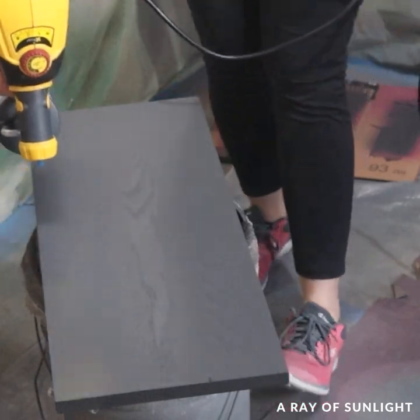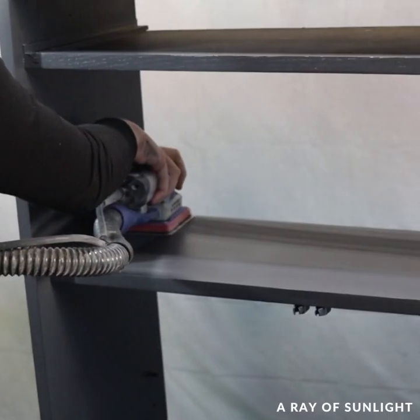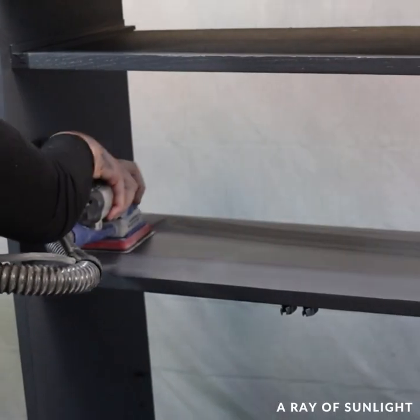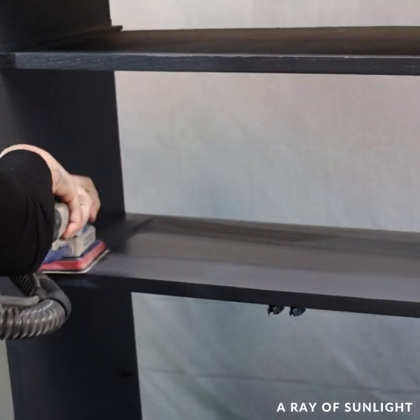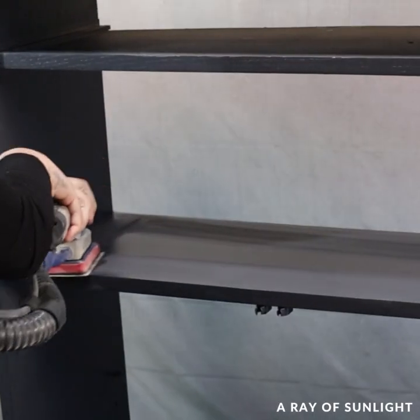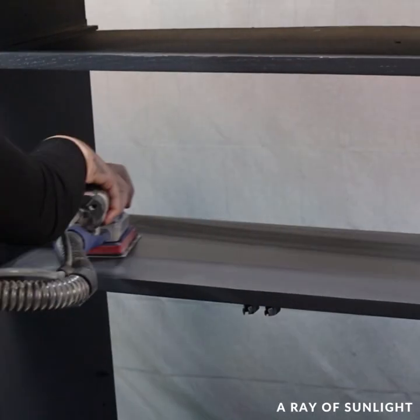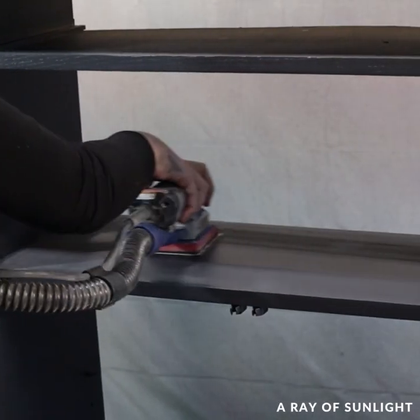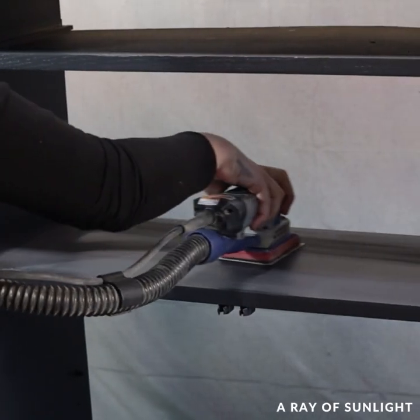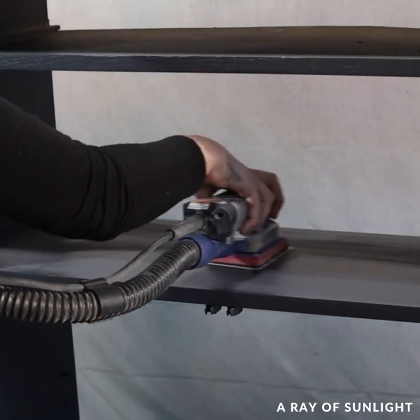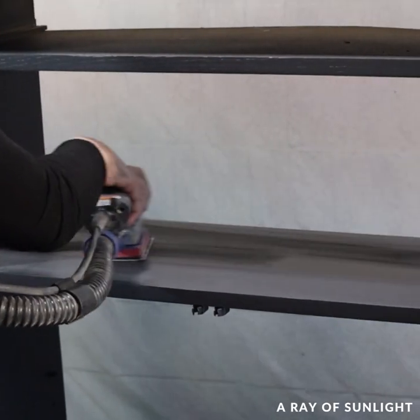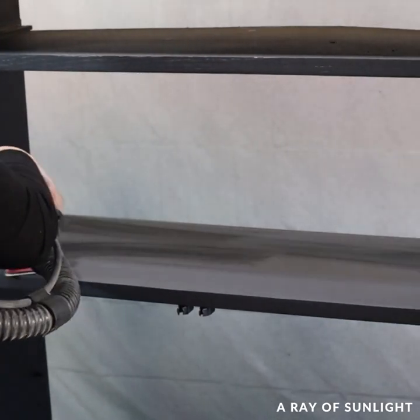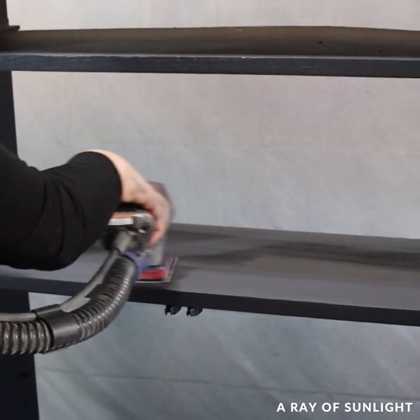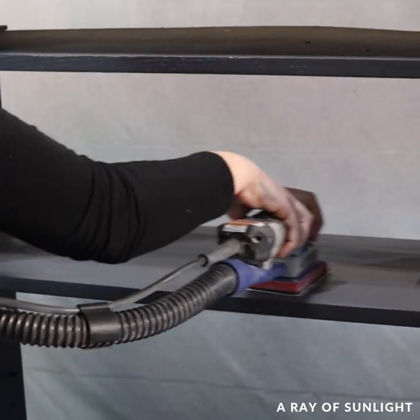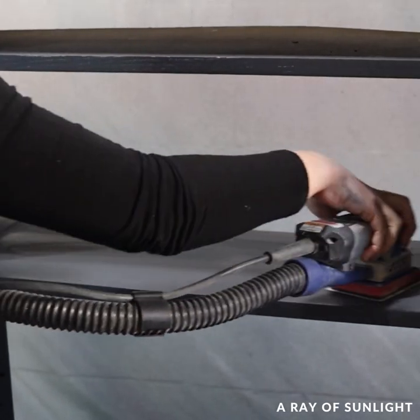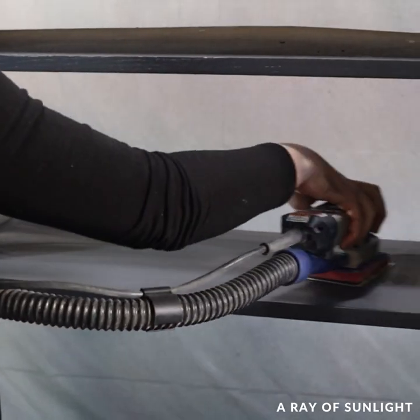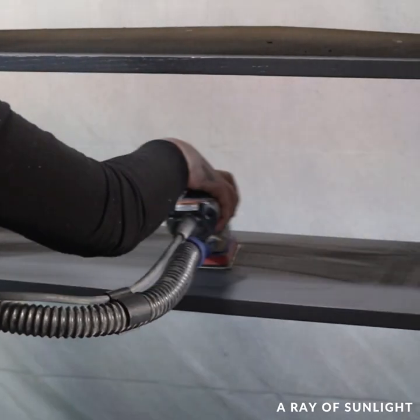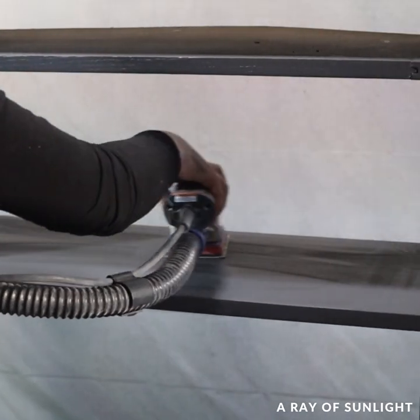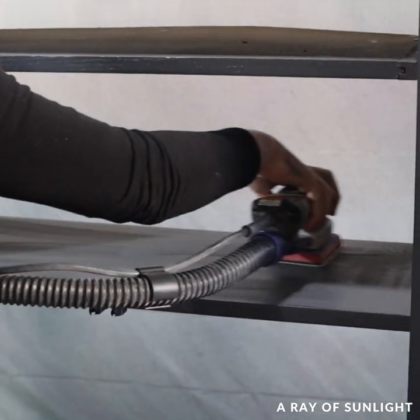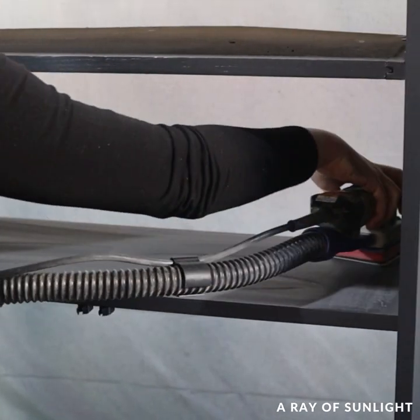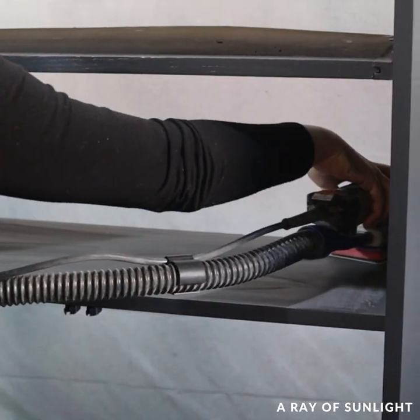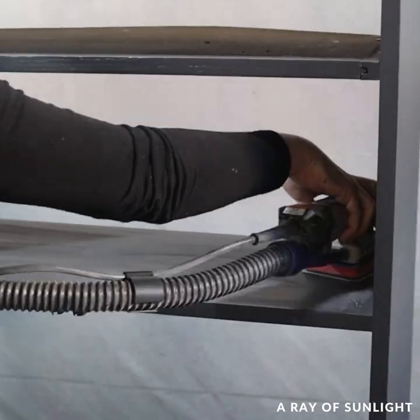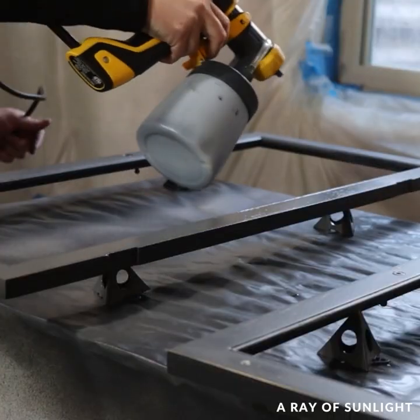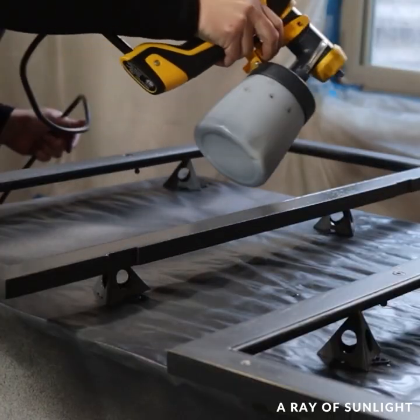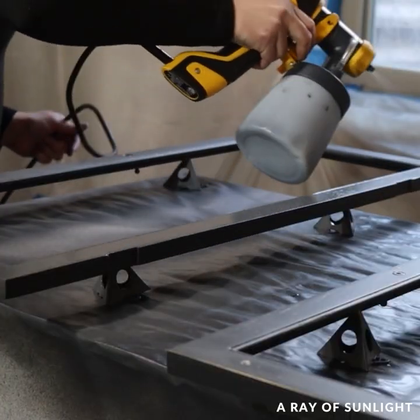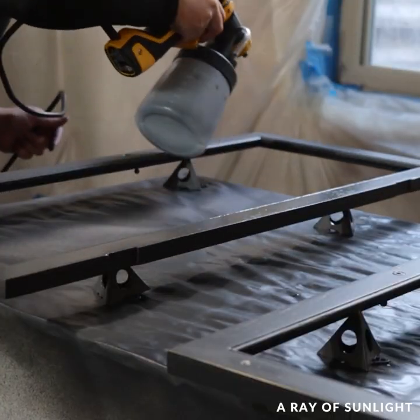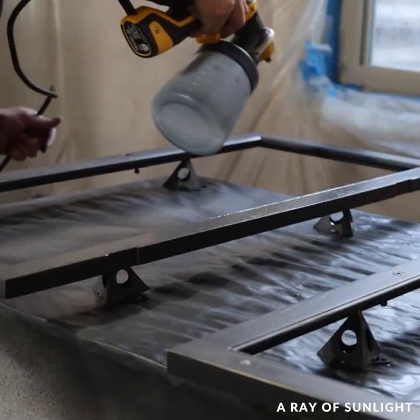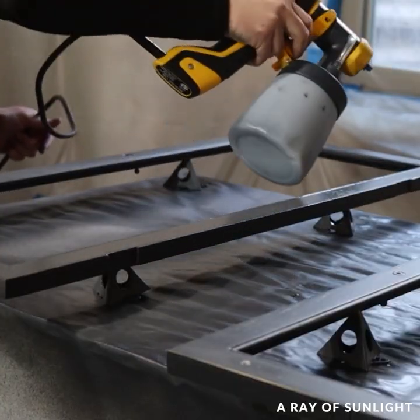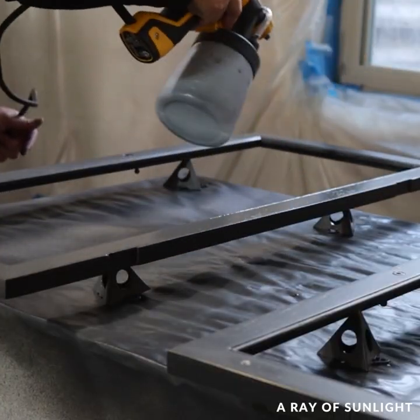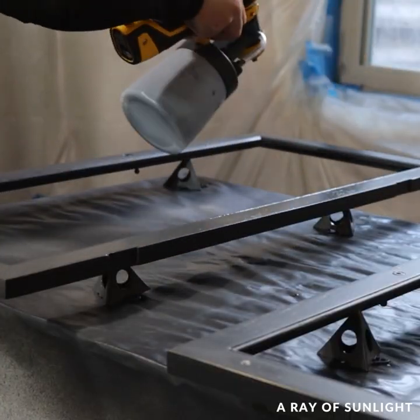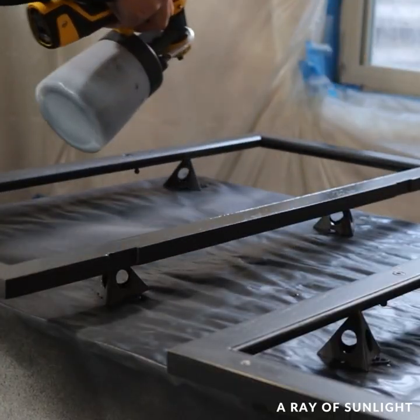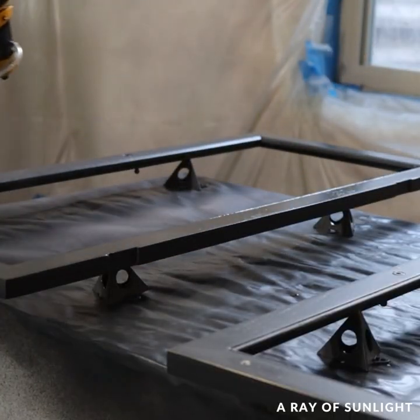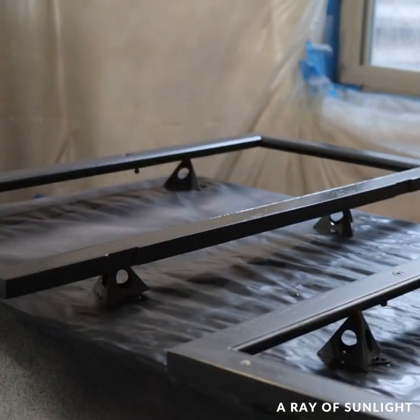I sanded it with 220 grit sandpaper between coats to make everything feel super soft, and then I sprayed on the second and final coat of paint.